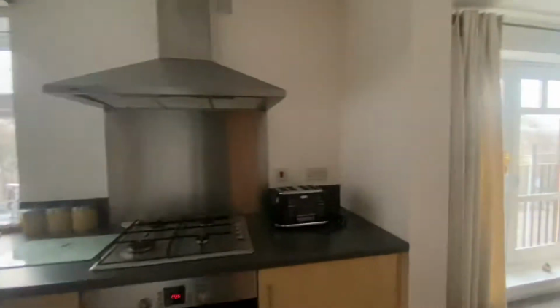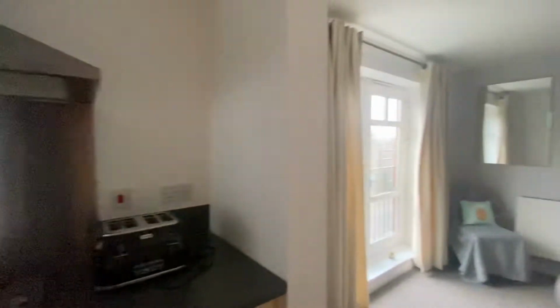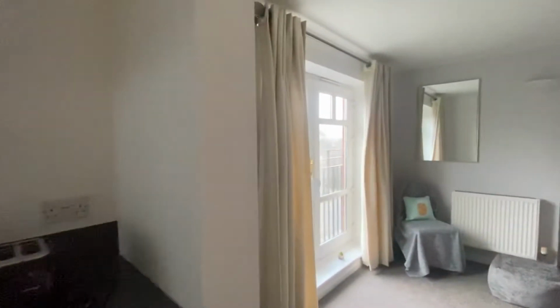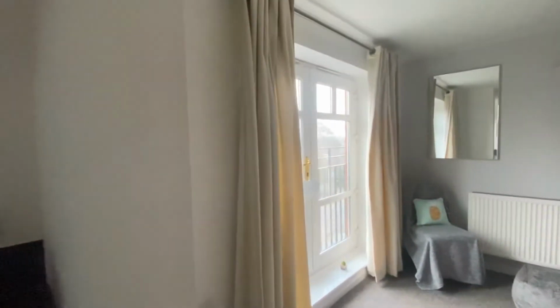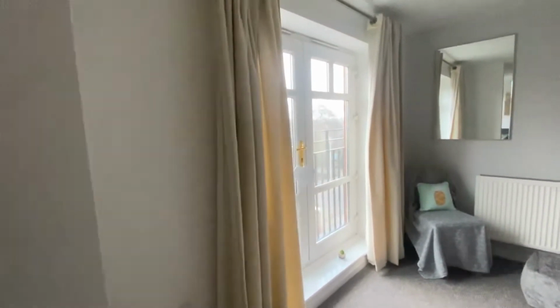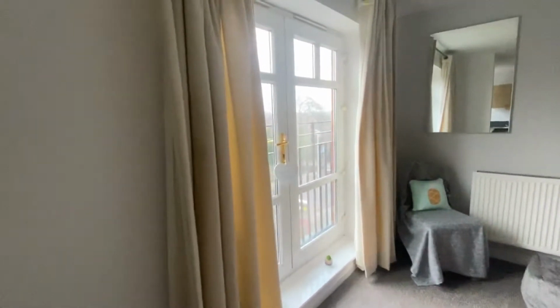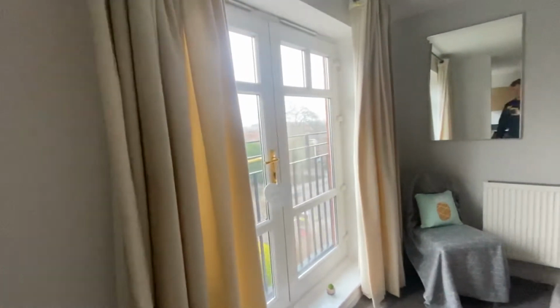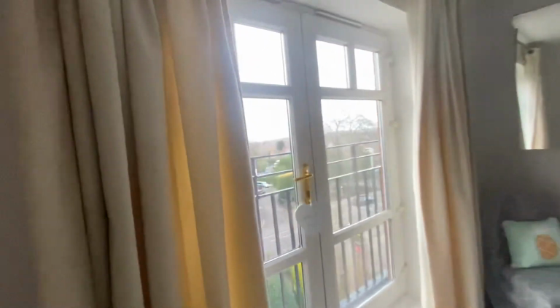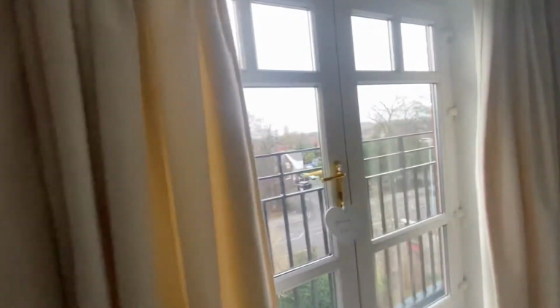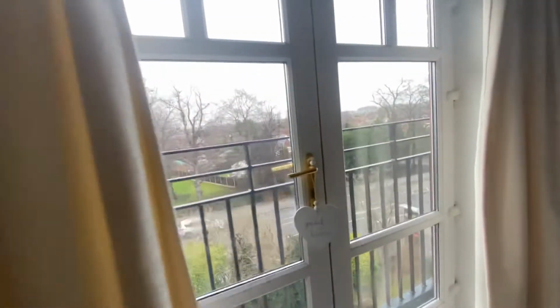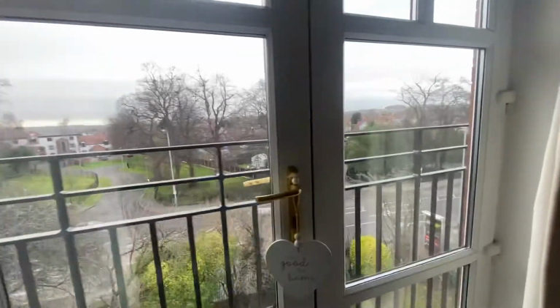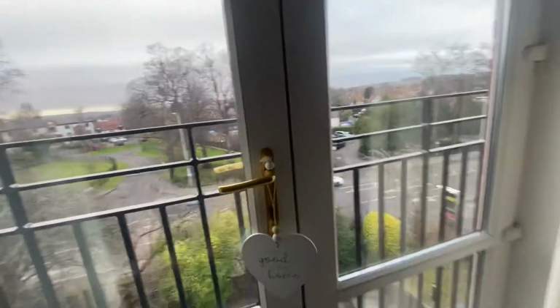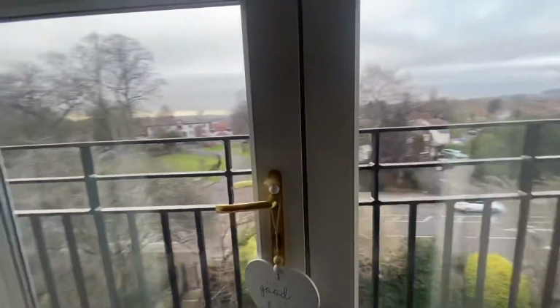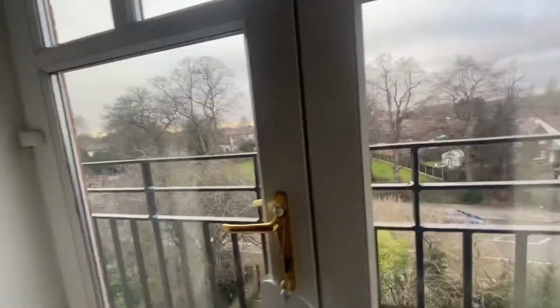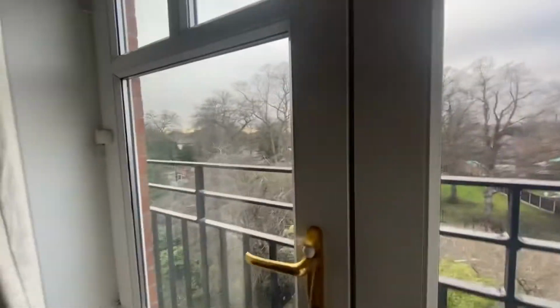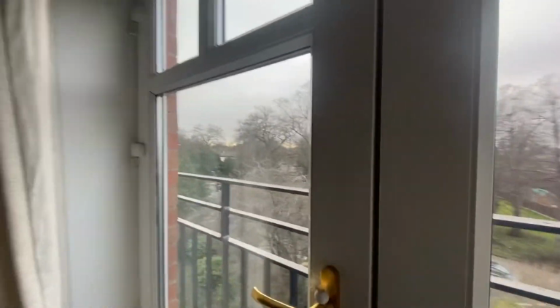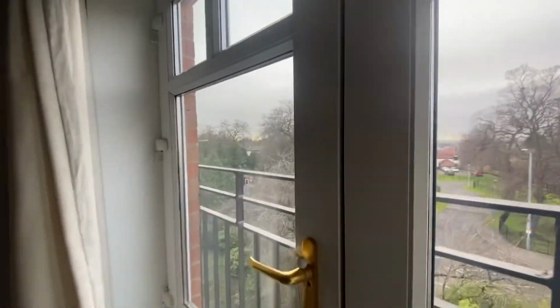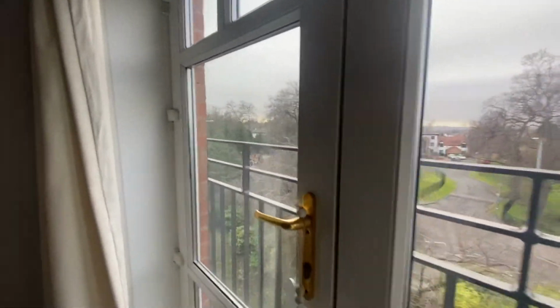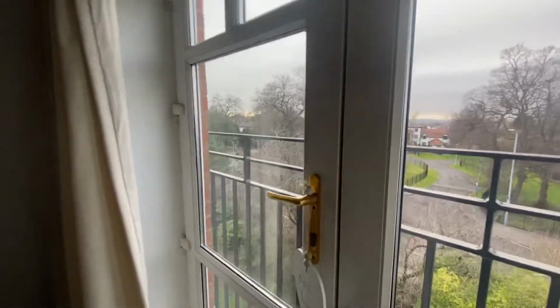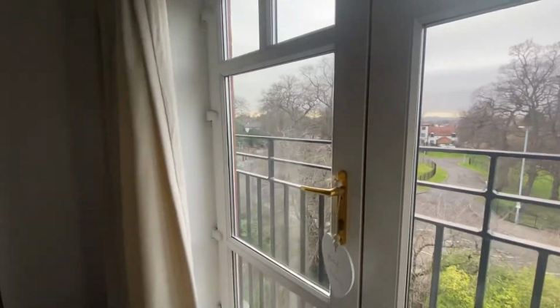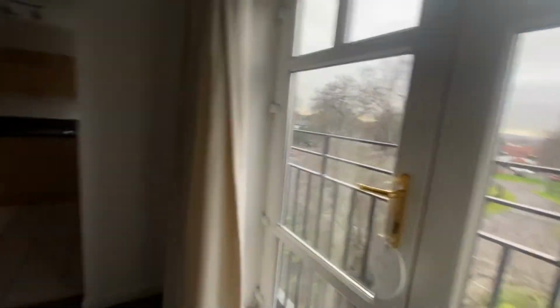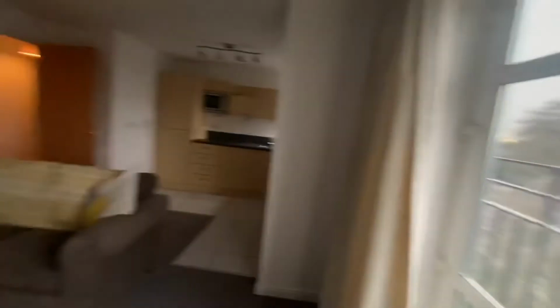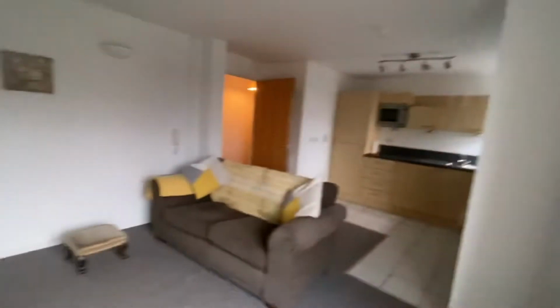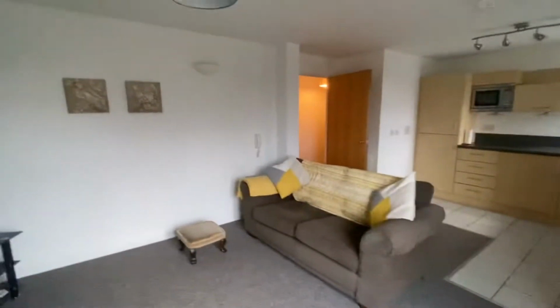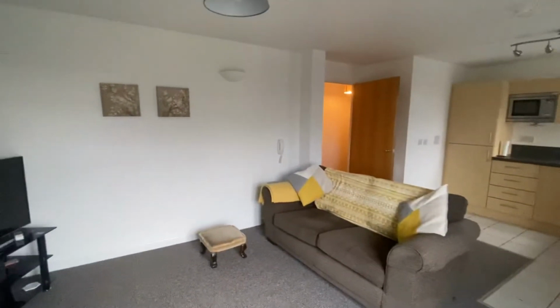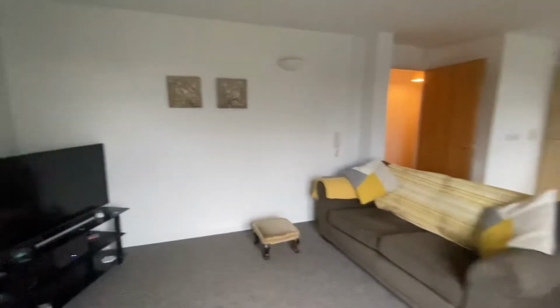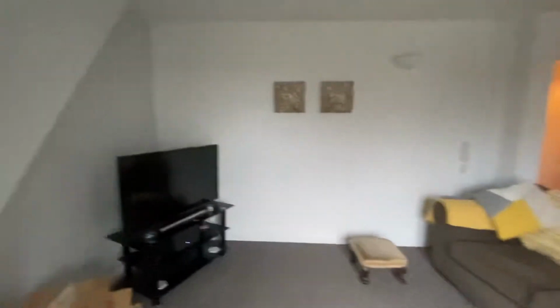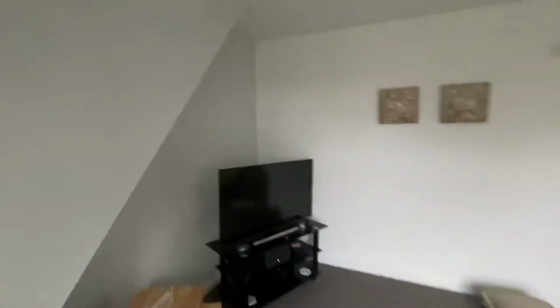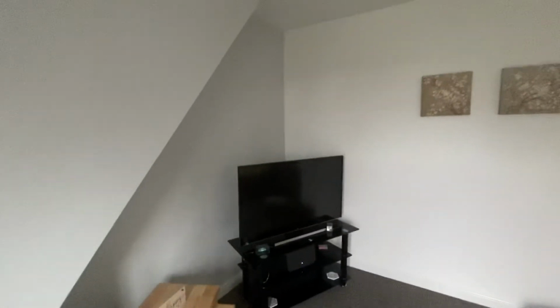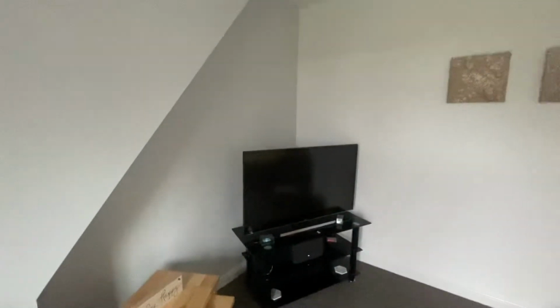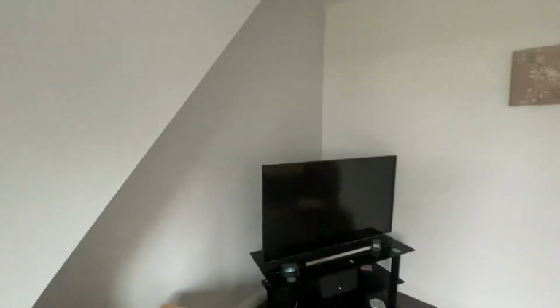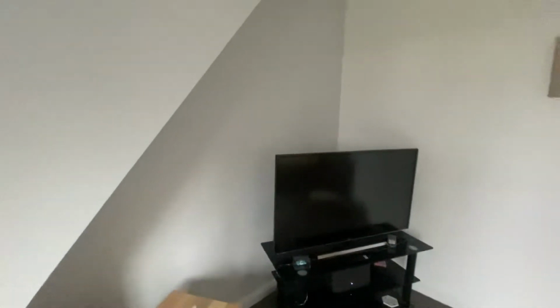The lounge does have French doors to a Juliet balcony overlooking Mansfield Road, as this building is on the corner of Woodthorpe Drive and Mansfield Road. There is a TV point just in the corner behind the current TV.